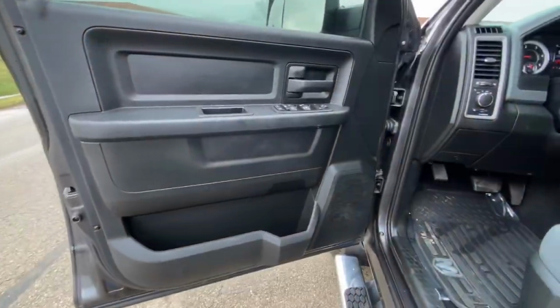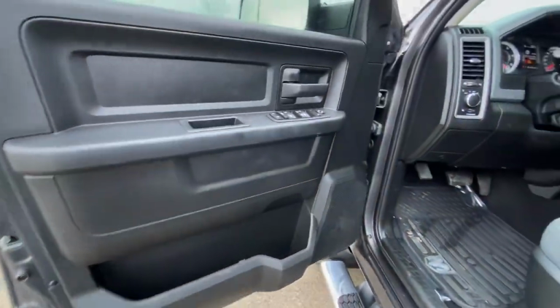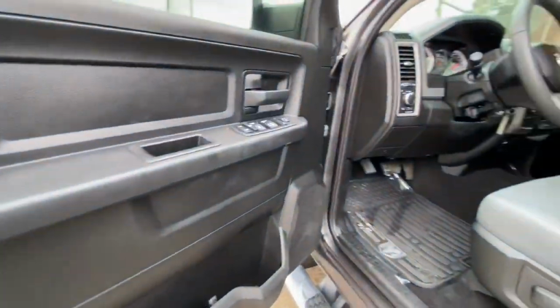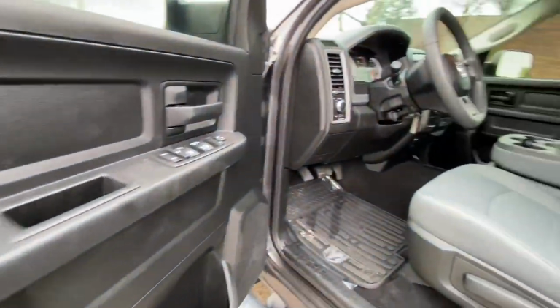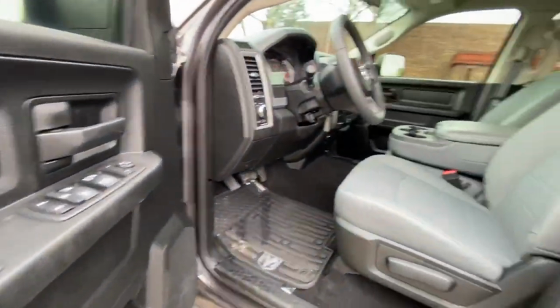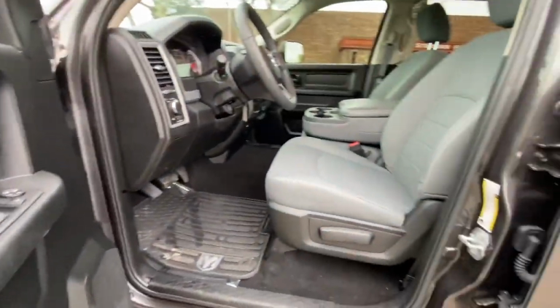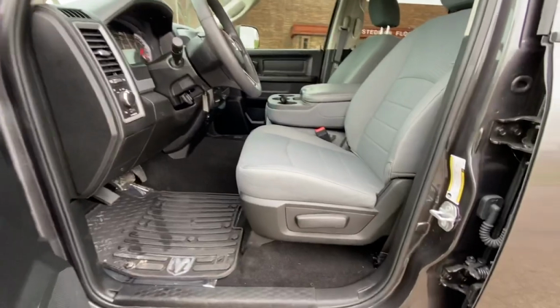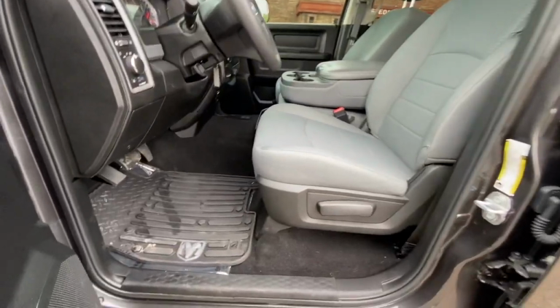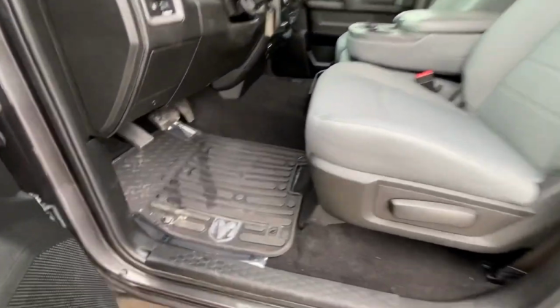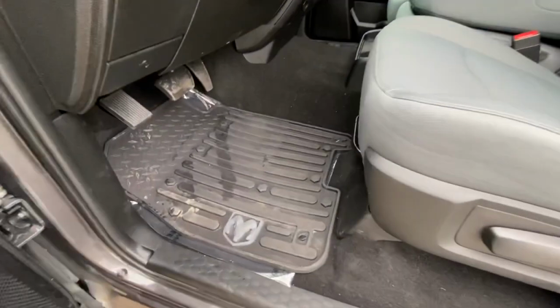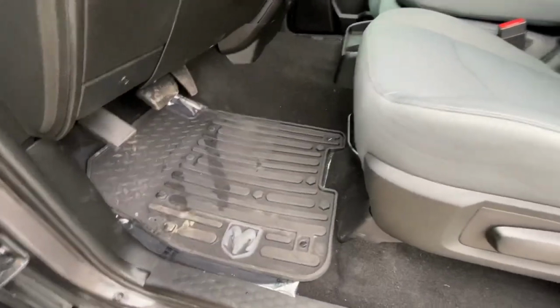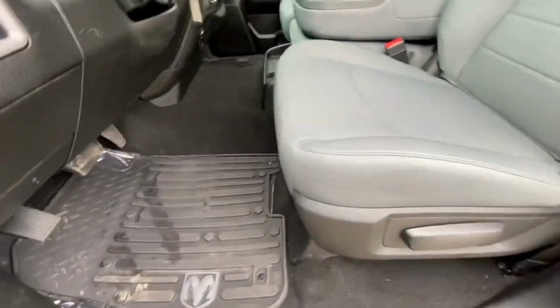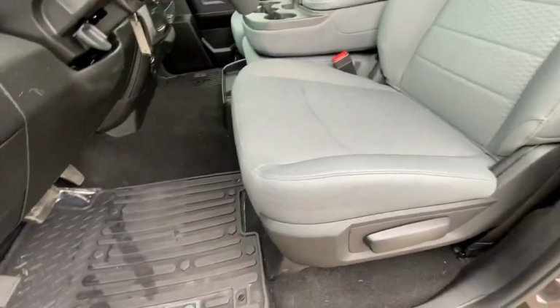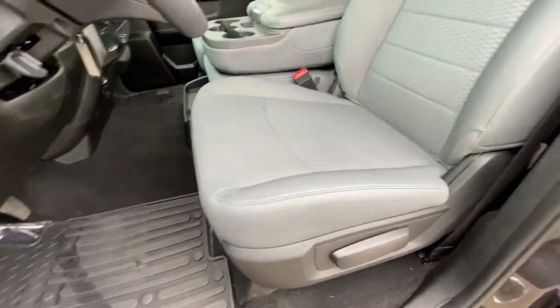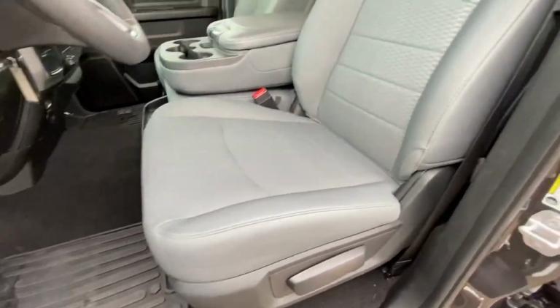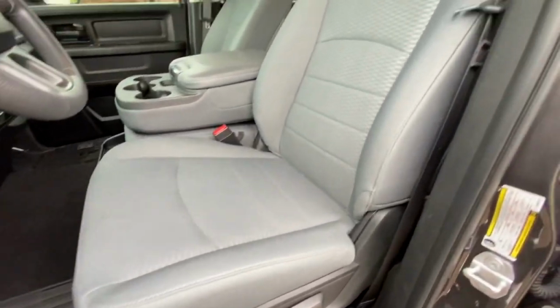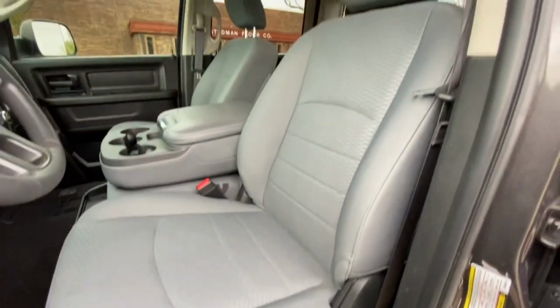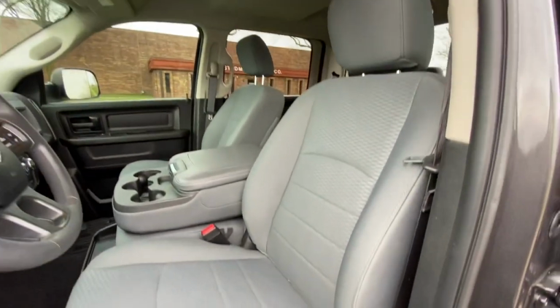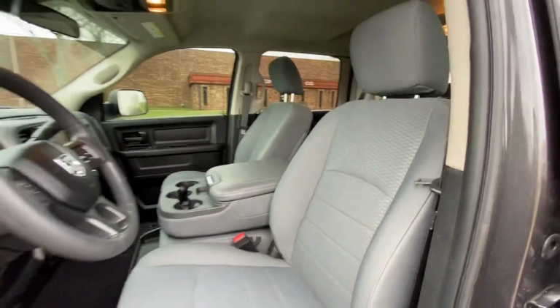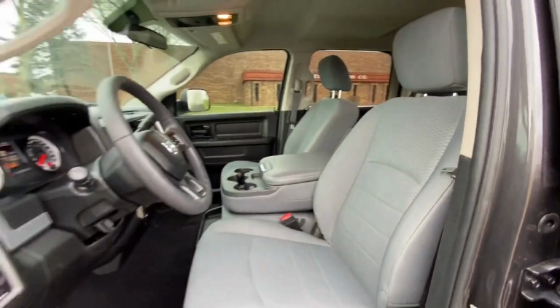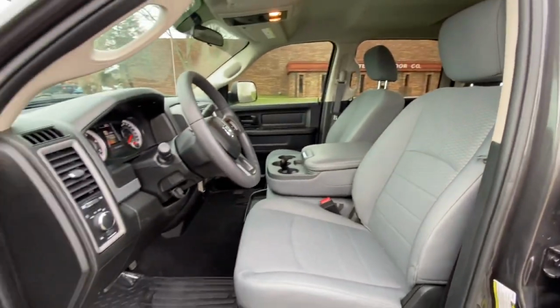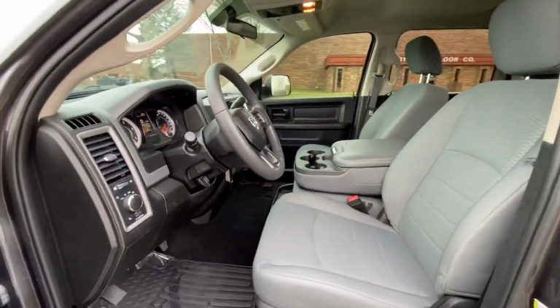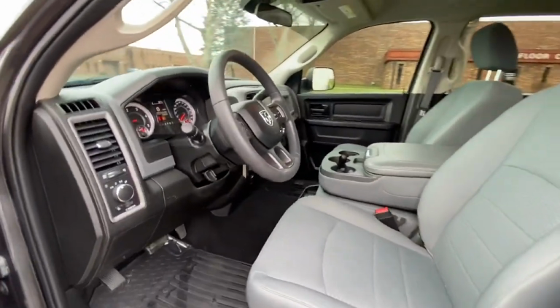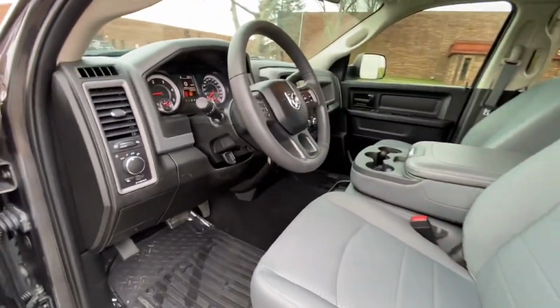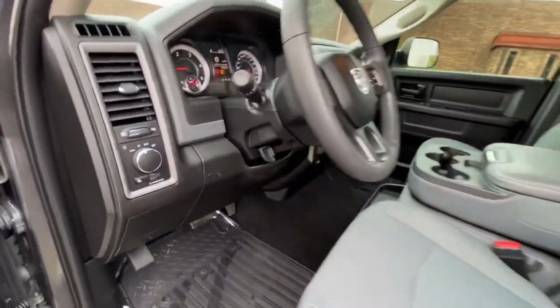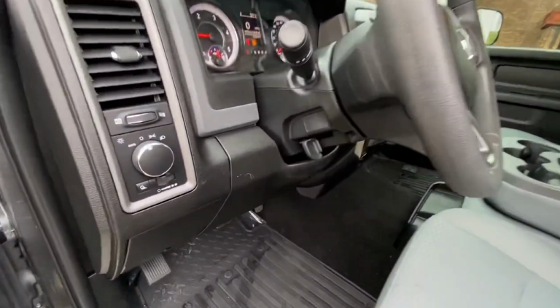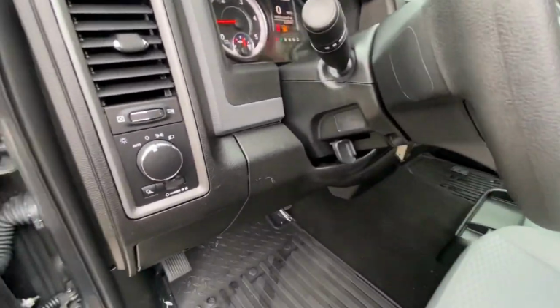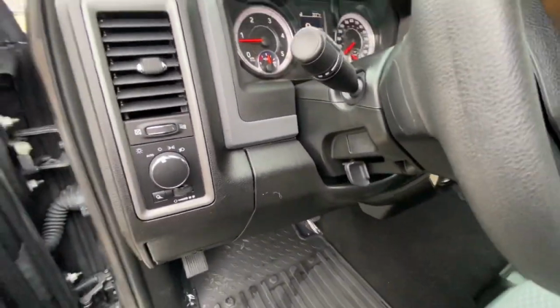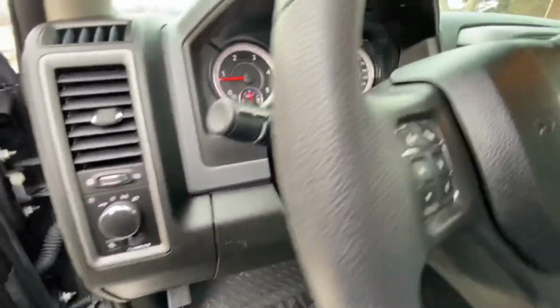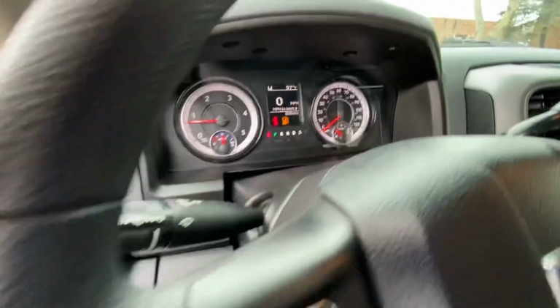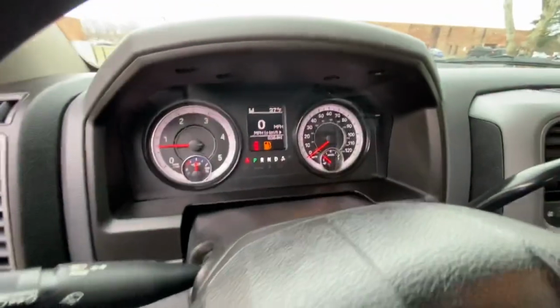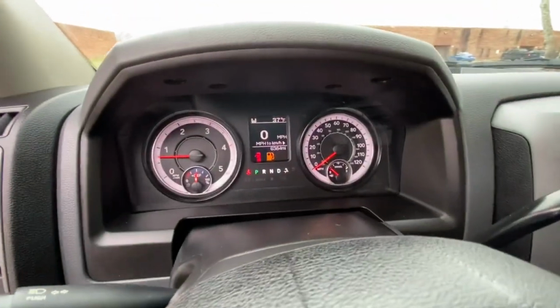Inside it's a diesel gray interior. You've got cloth seats and carpeted floor. It's got the factory Ram floor mats with the truck, tilt, cruise, and steering wheel controls for the readouts on the dash.